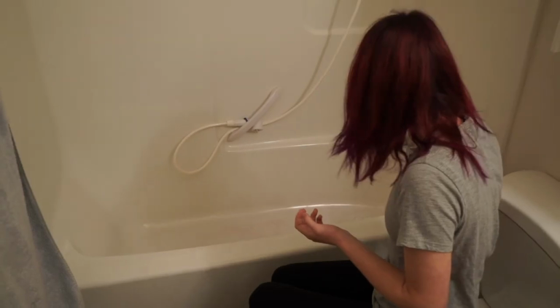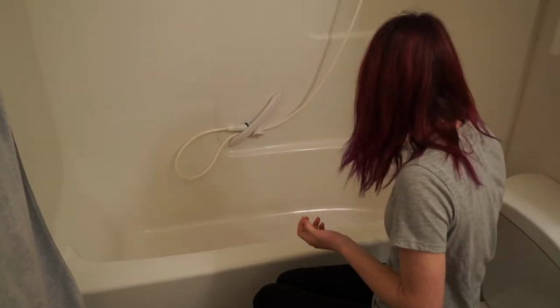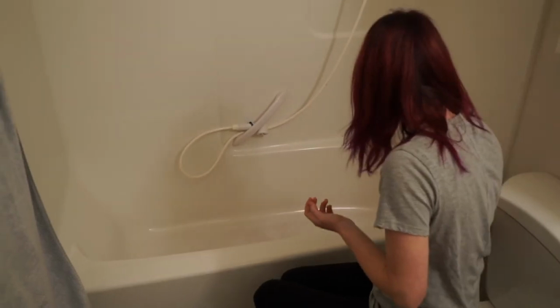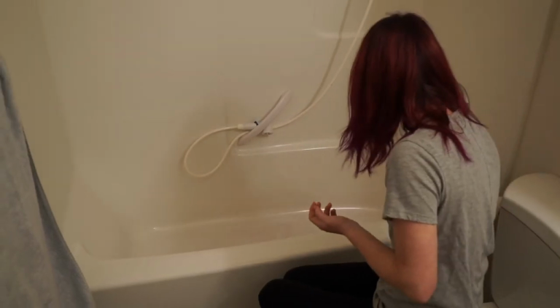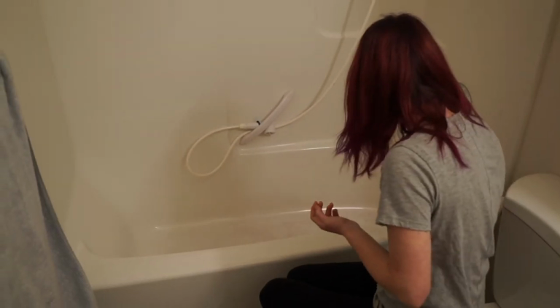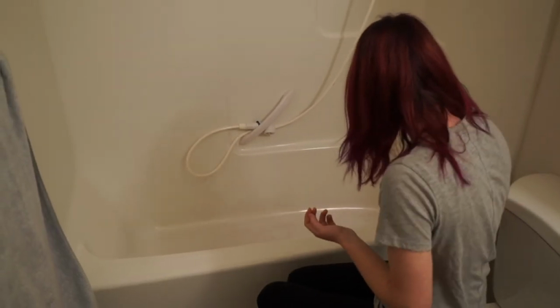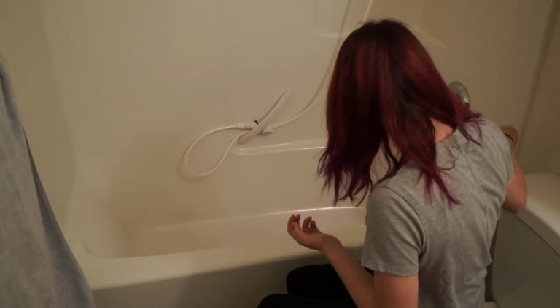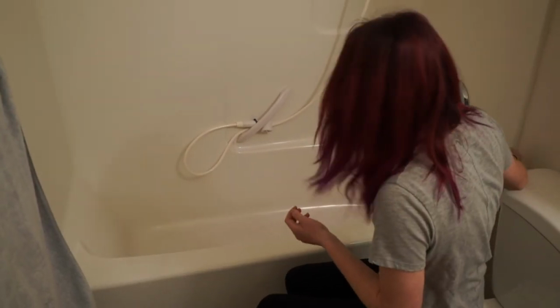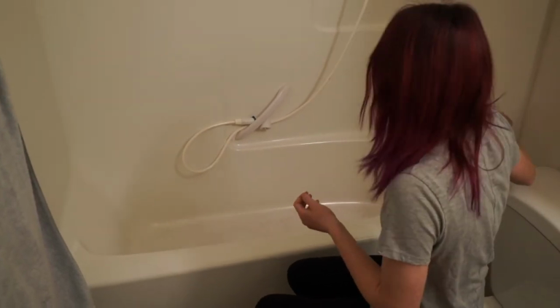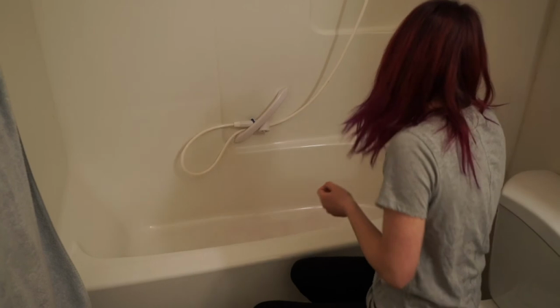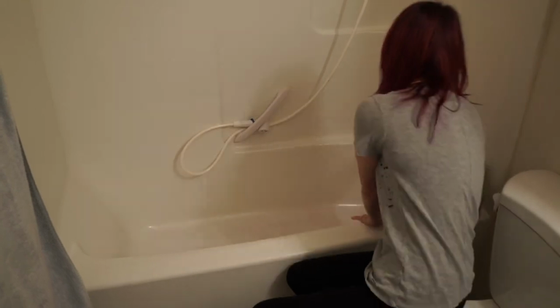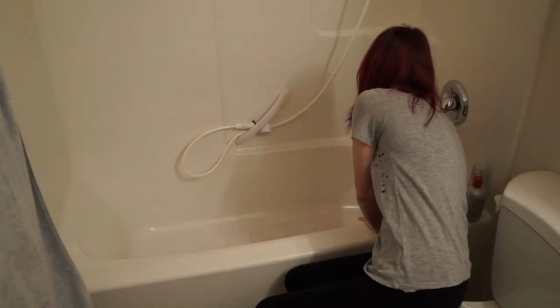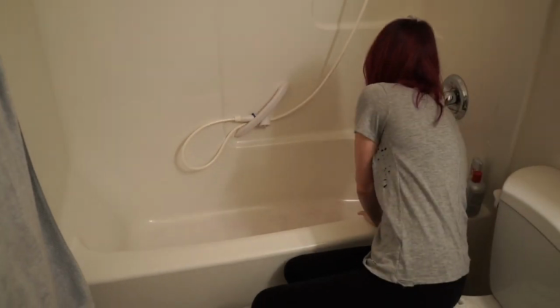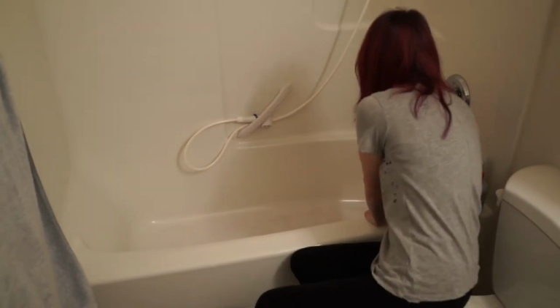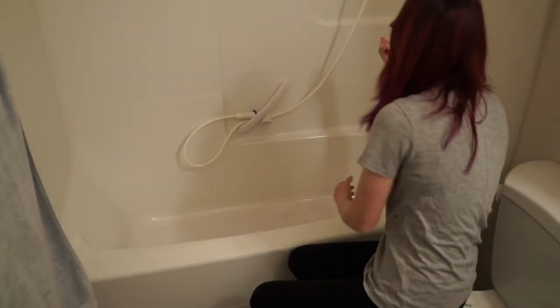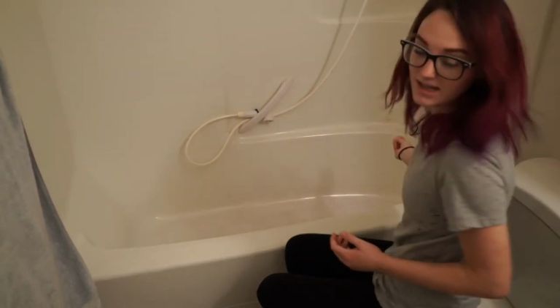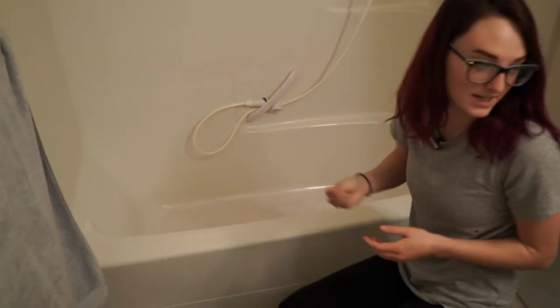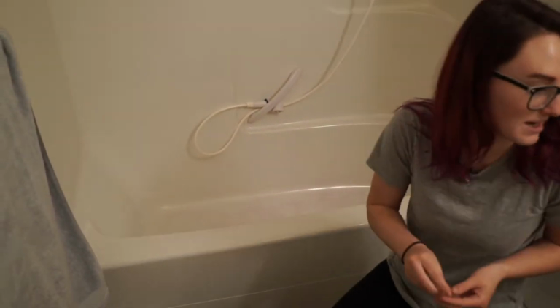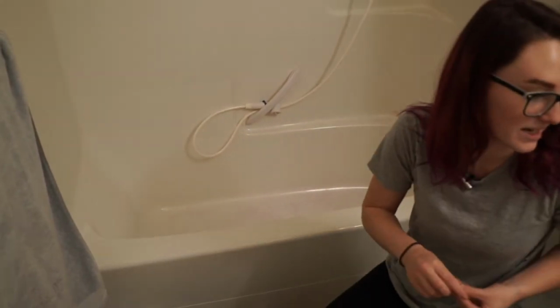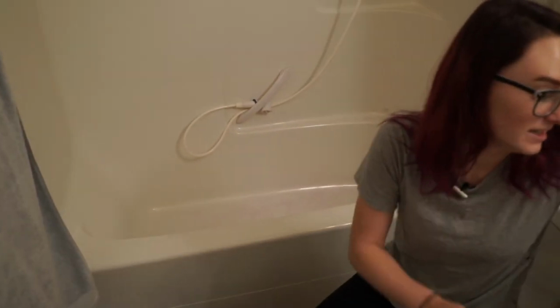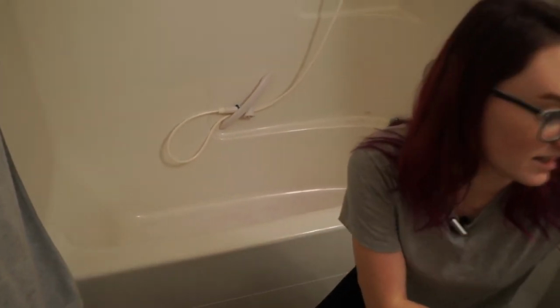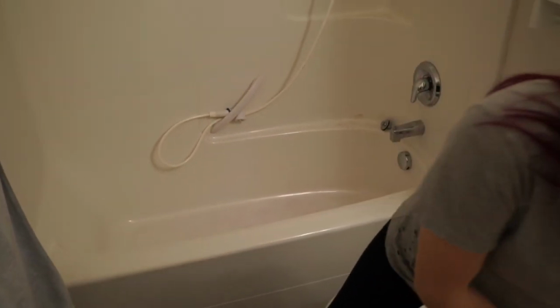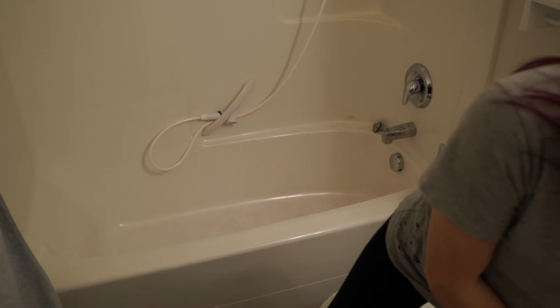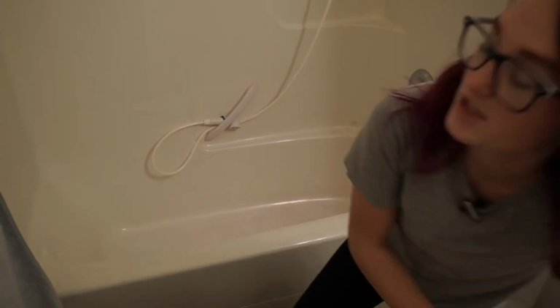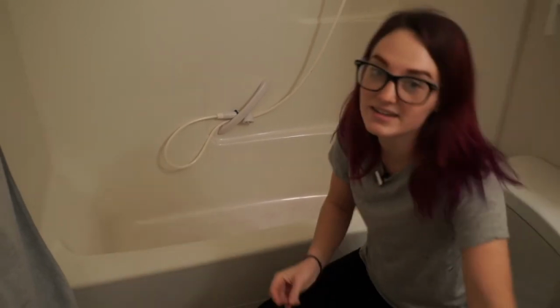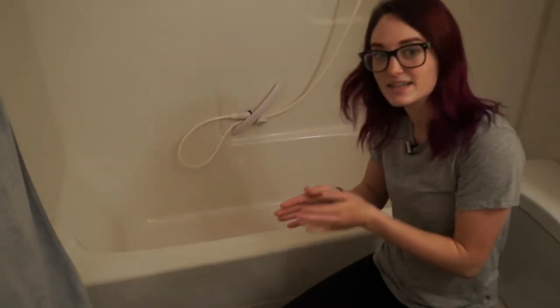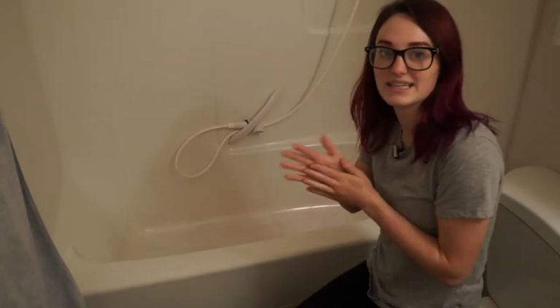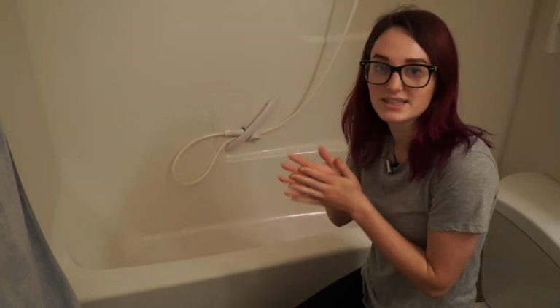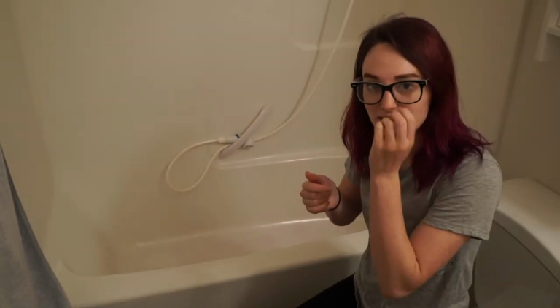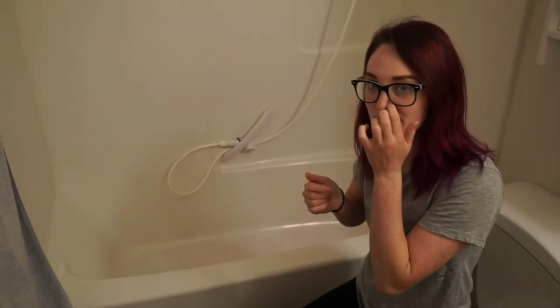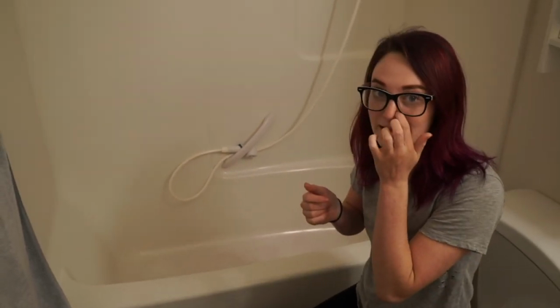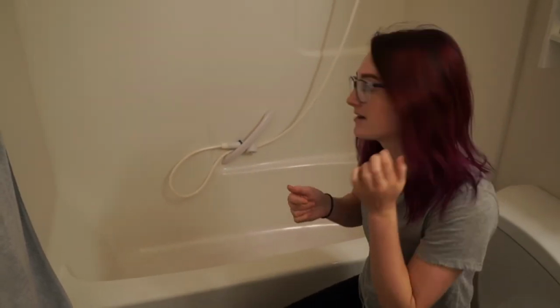So we're going to go ahead and get started. I apologize in advance for the pinkness of the tub. I did dye my hair a little bit ago and I washed my hair out in the tub and it totally dyed it pink and I've been trying to get the pink out.